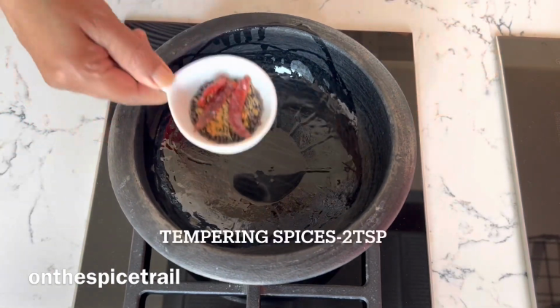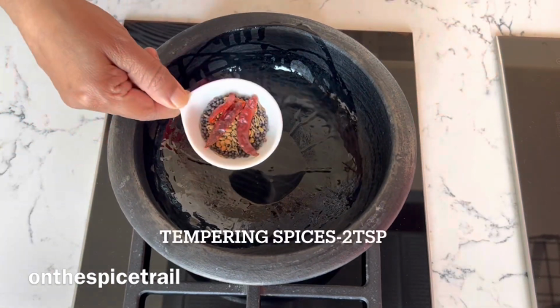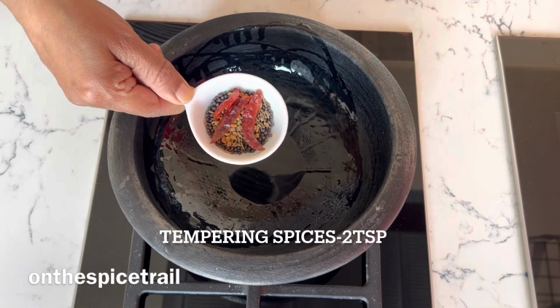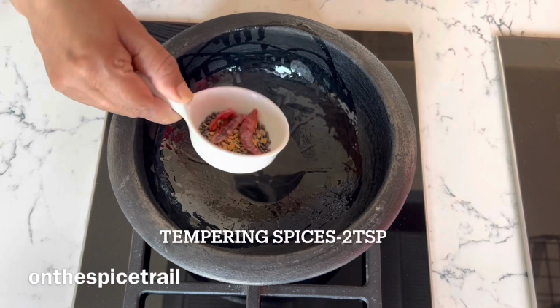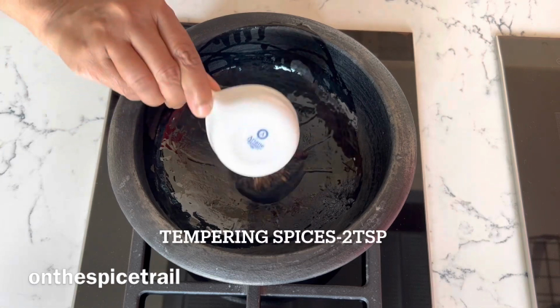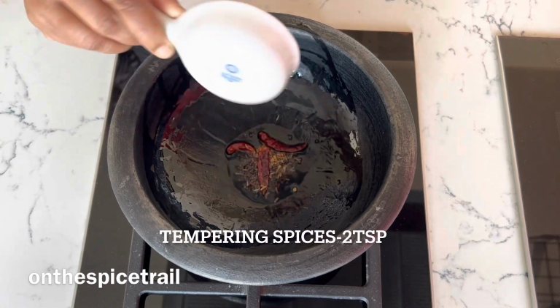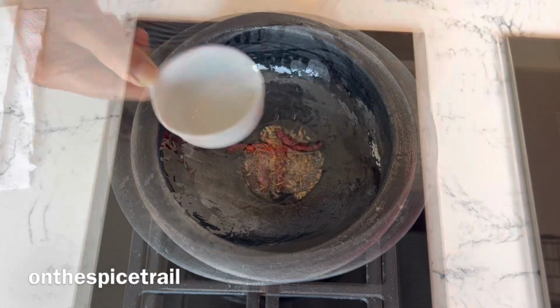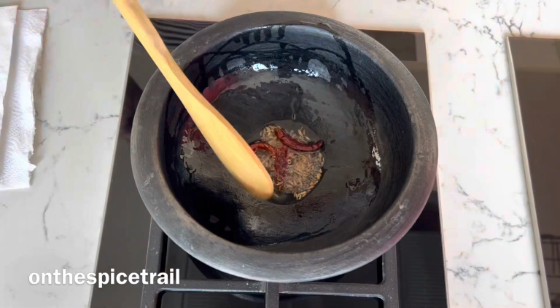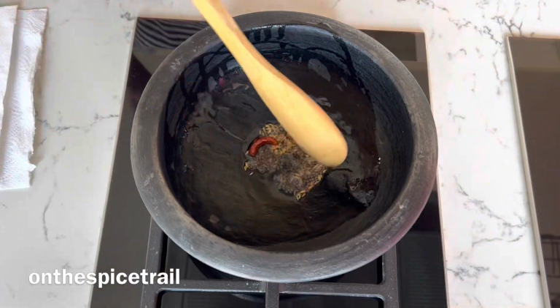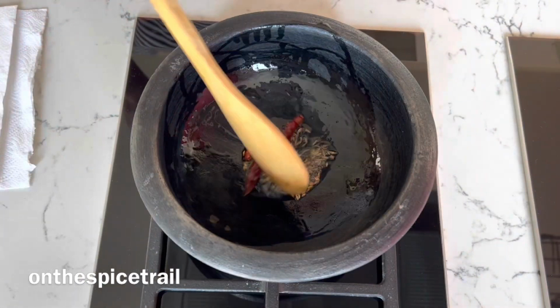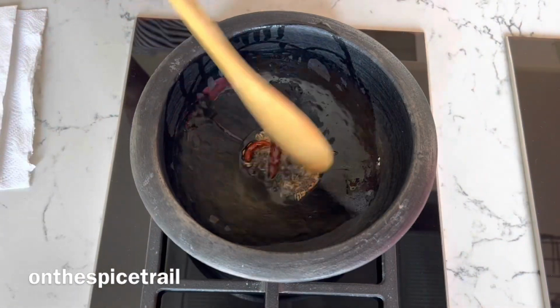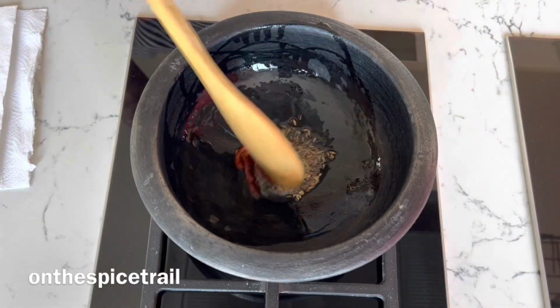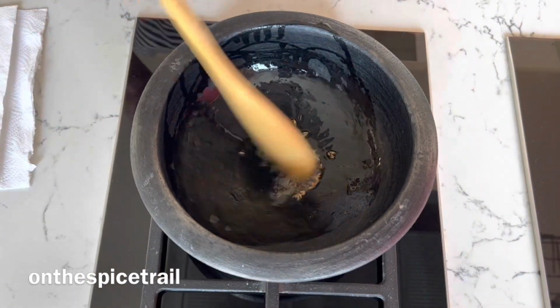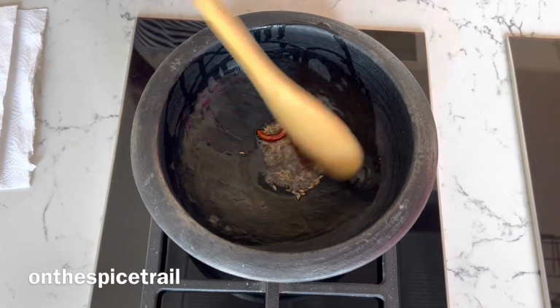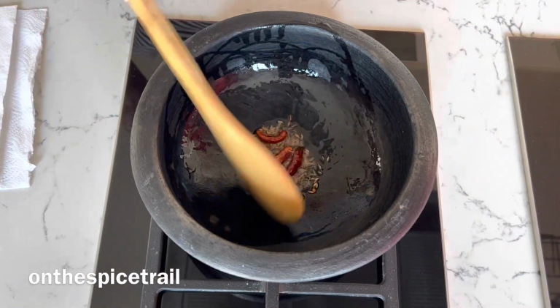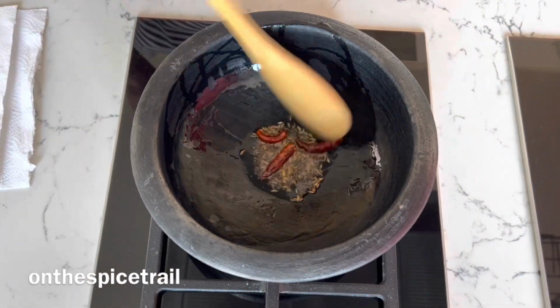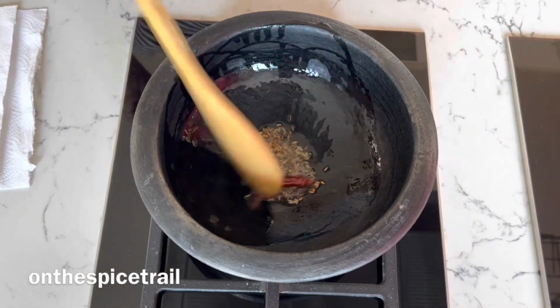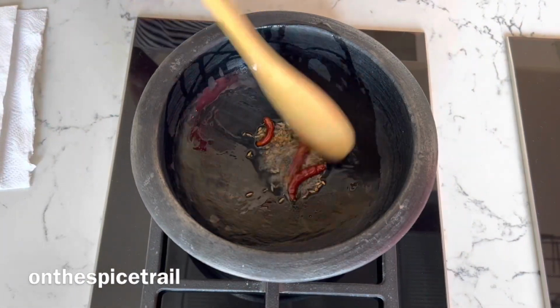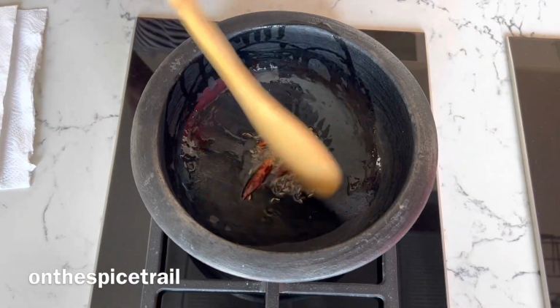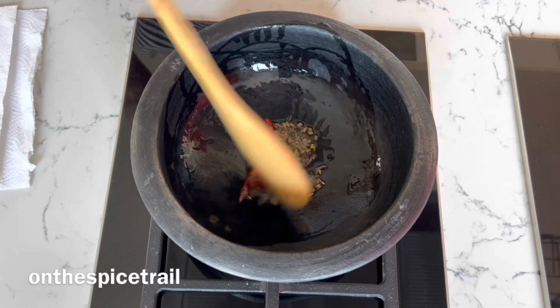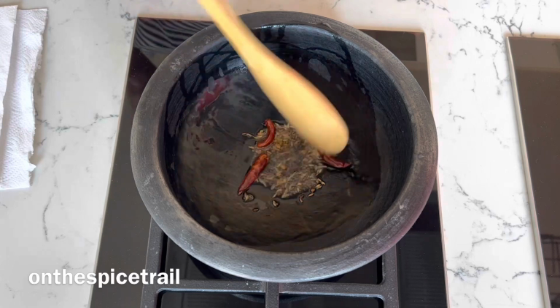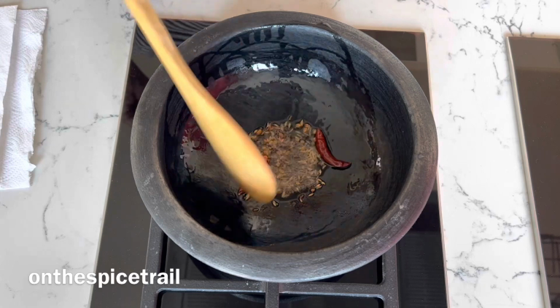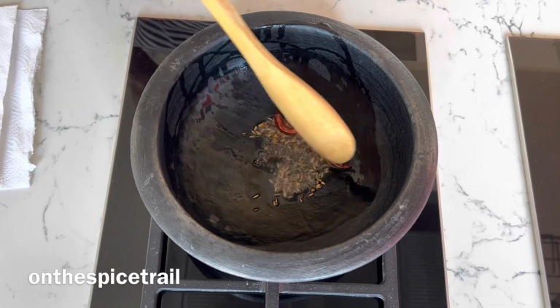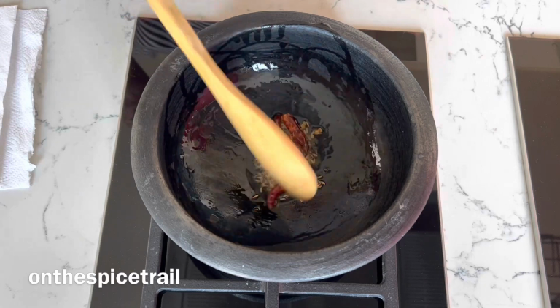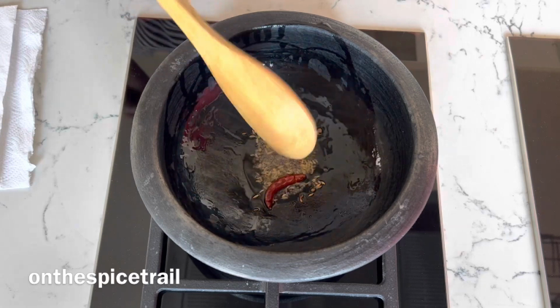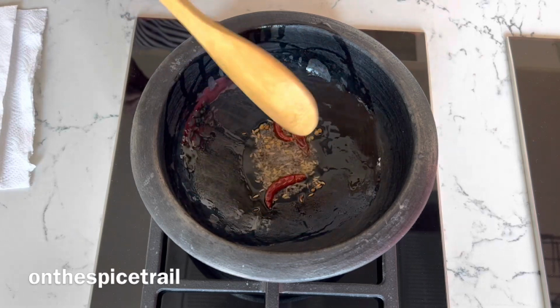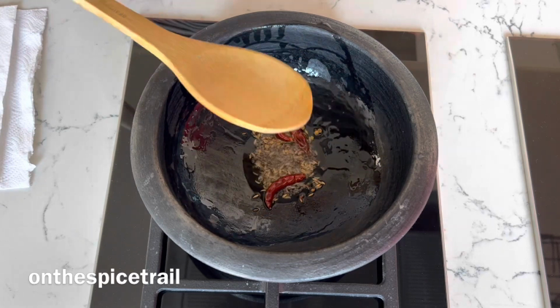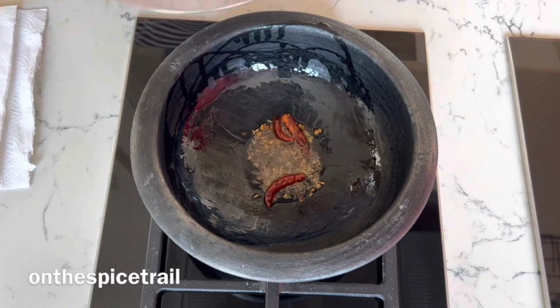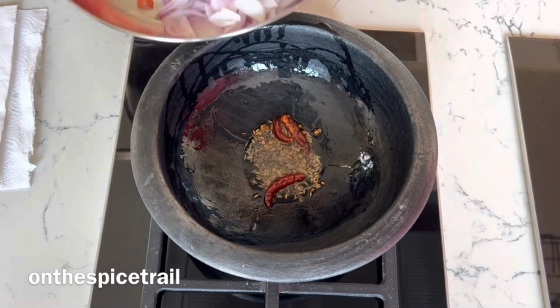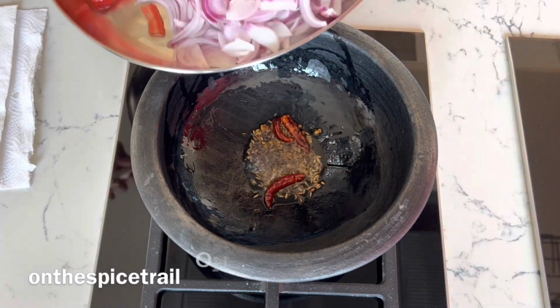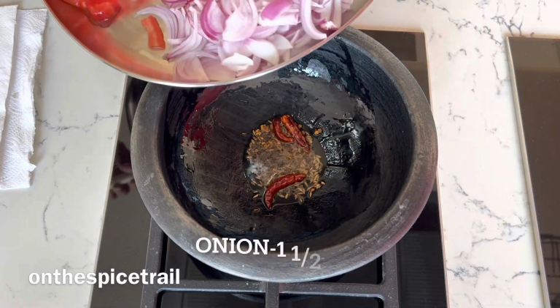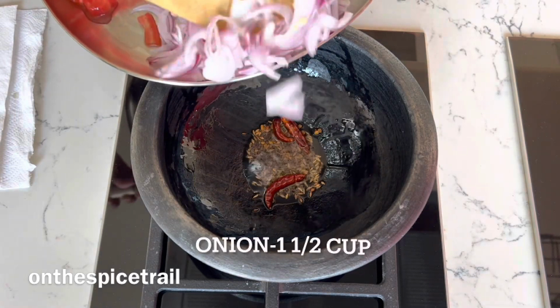Add the tempering spices: mustard seeds, jeera and cumin seeds, and some dry red chillies. Let them crackle.